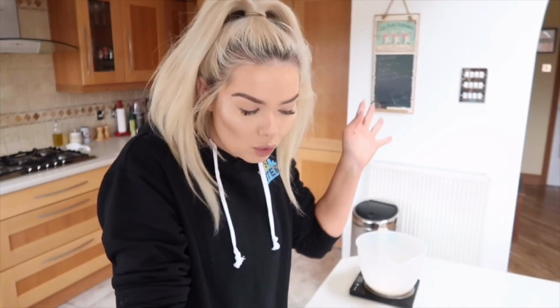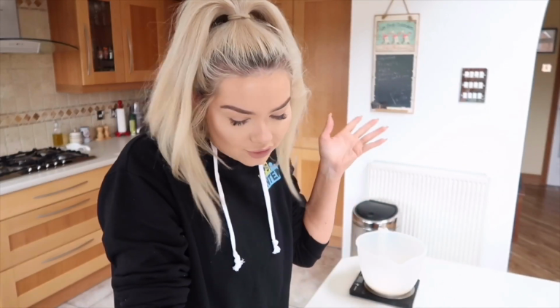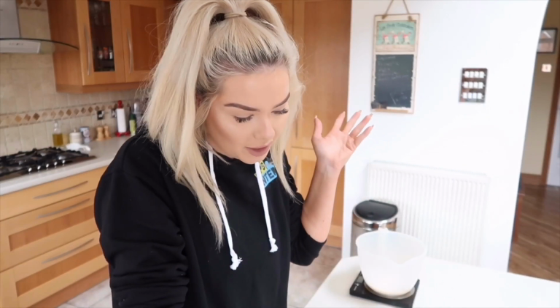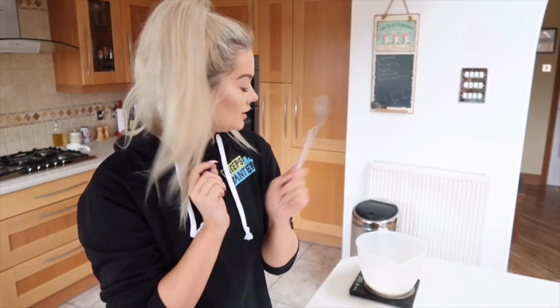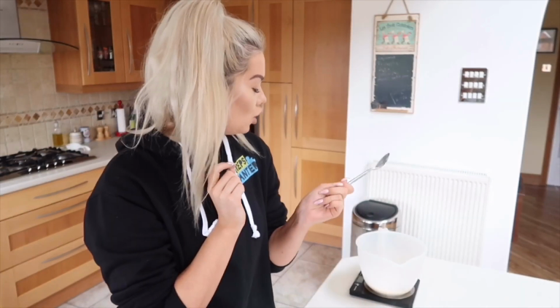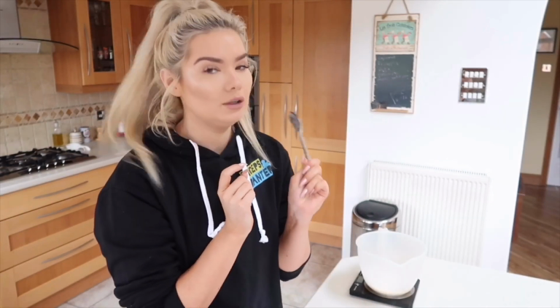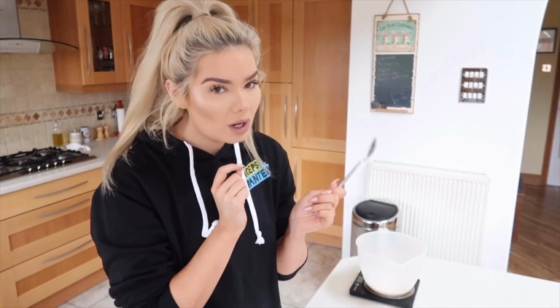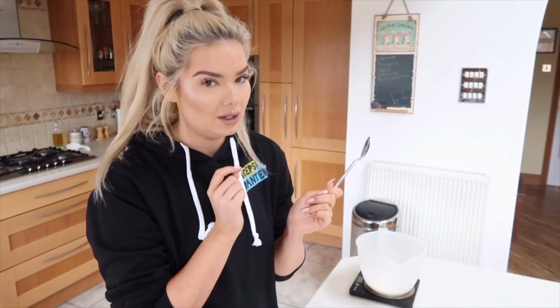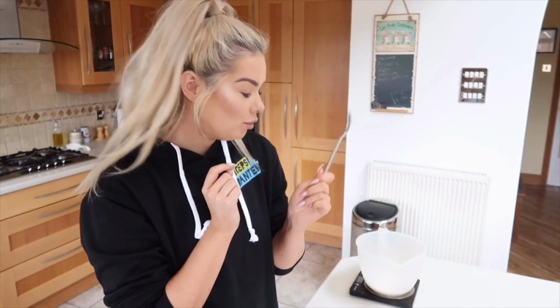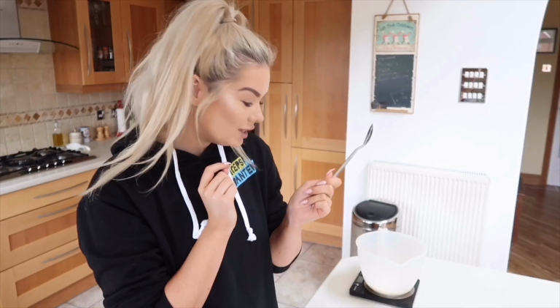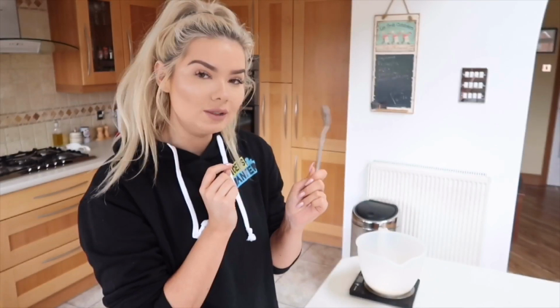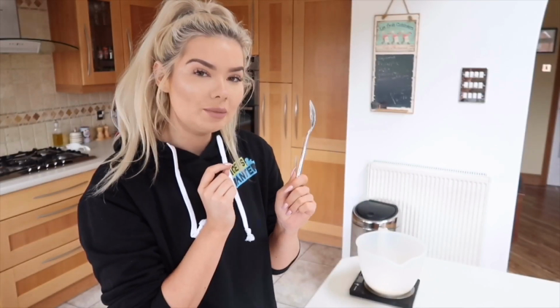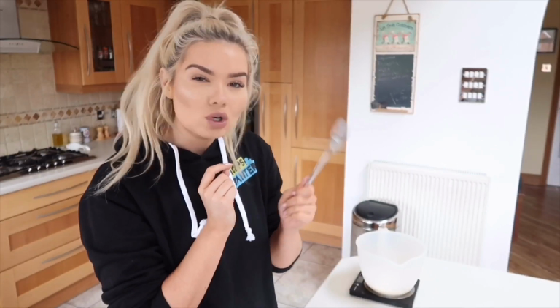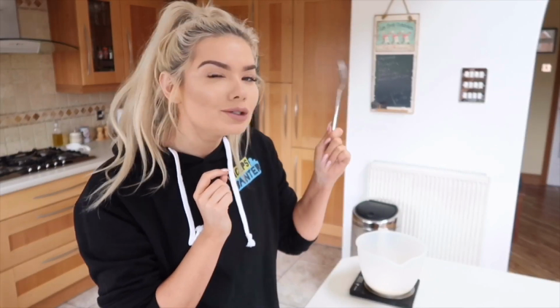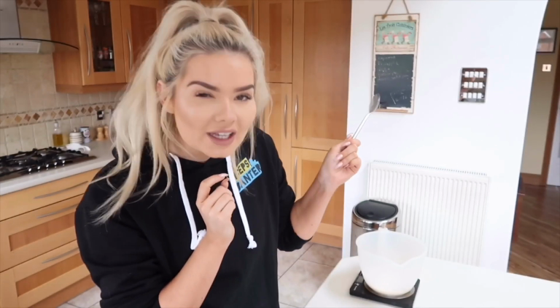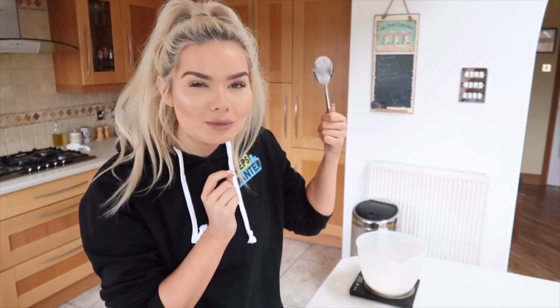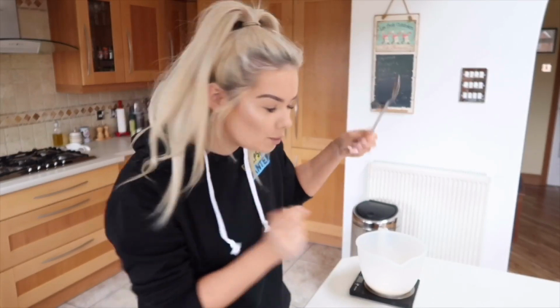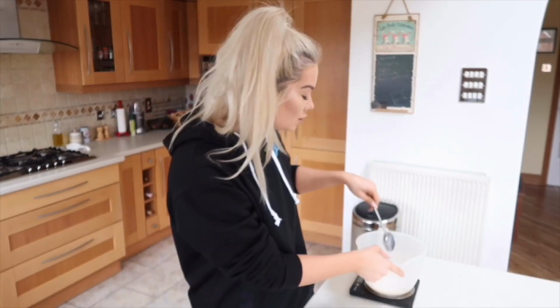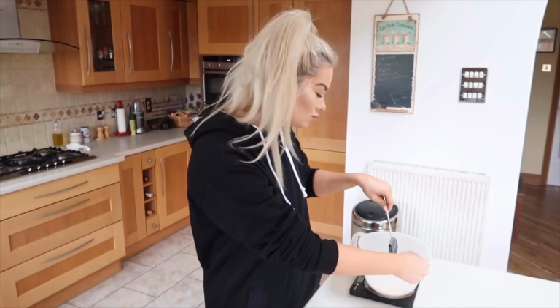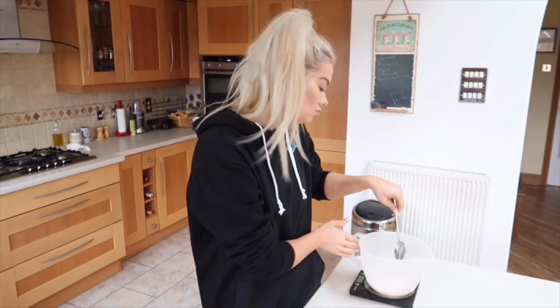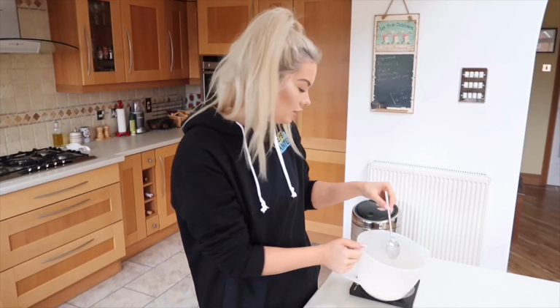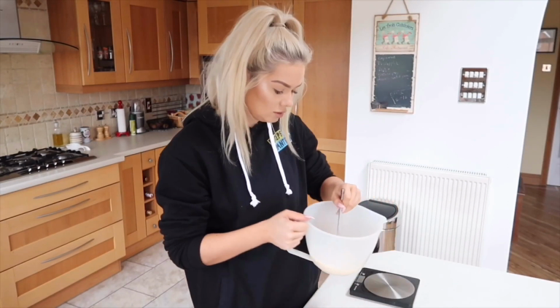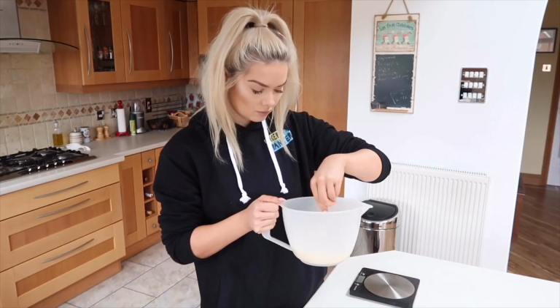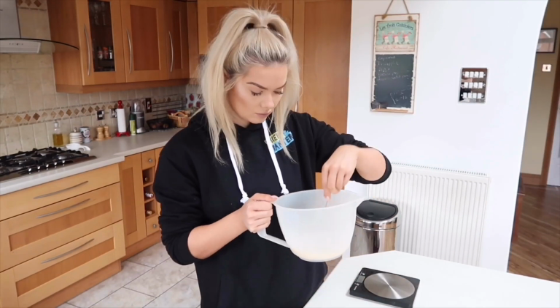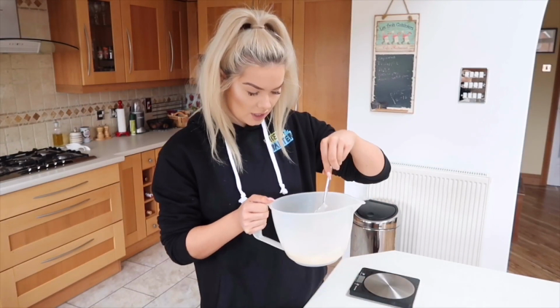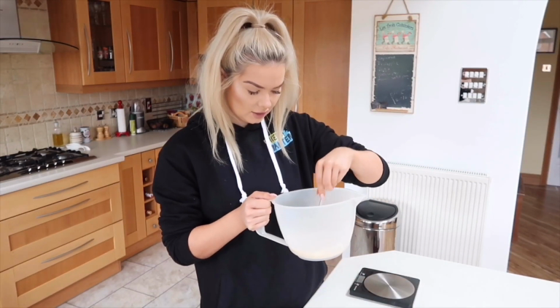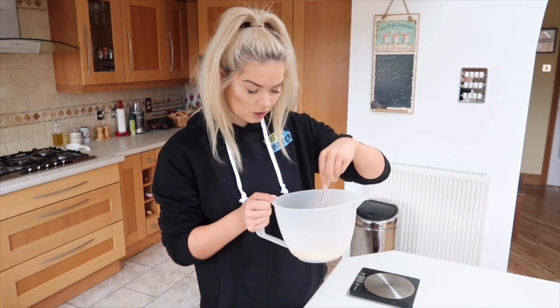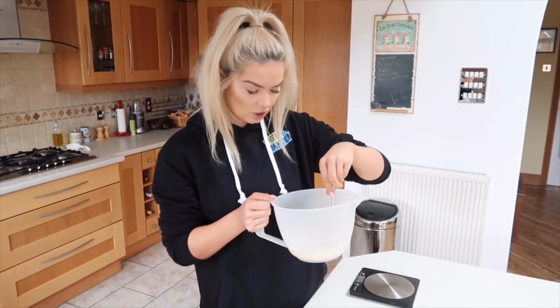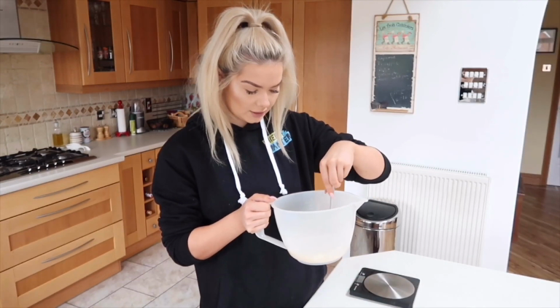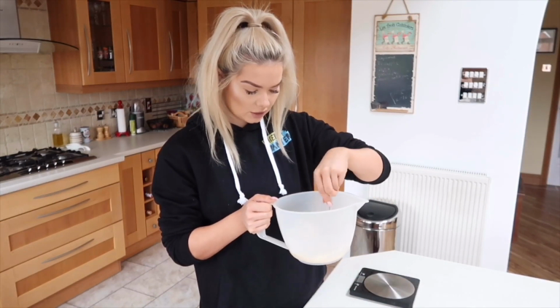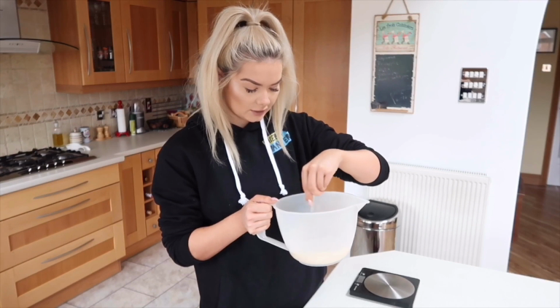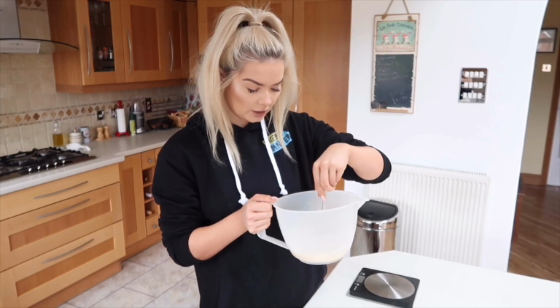Always an overachiever, me. Okay, so now you've got to mix it. I'm not really wanting to wash up loads of different things so I'm just going to mix it with a spoon — just deal with it. Is the yogurt supposed to look like it's about to turn into cheese?